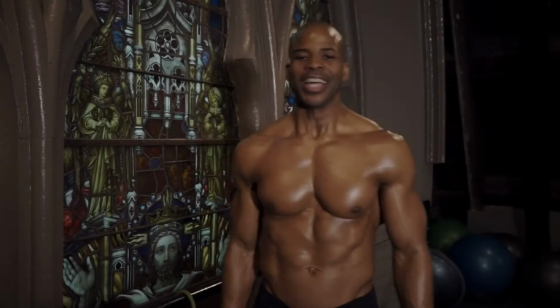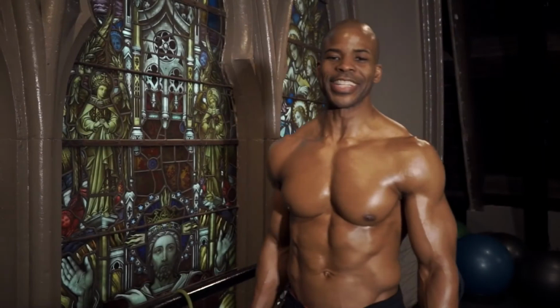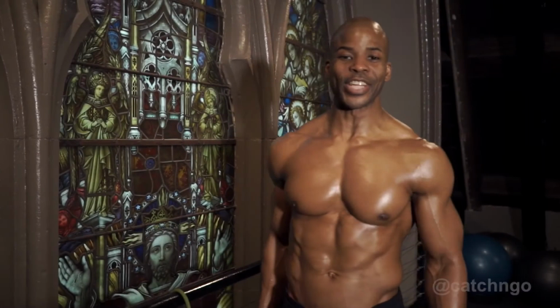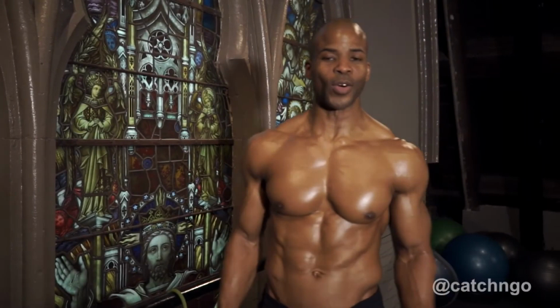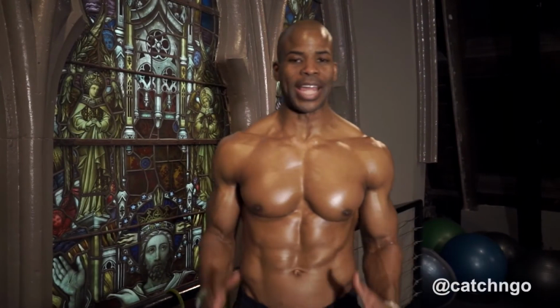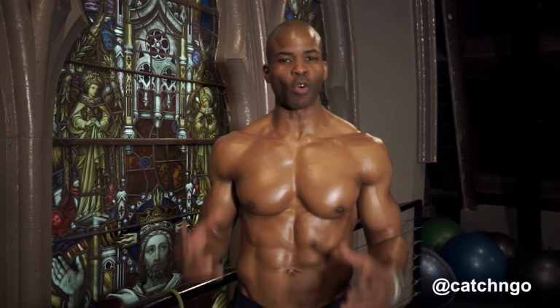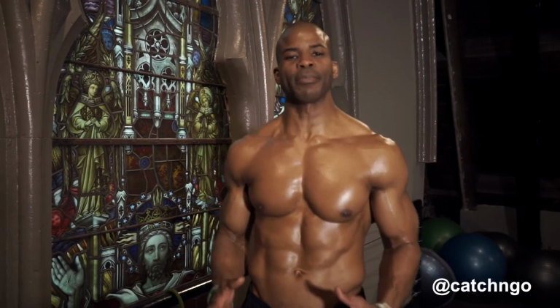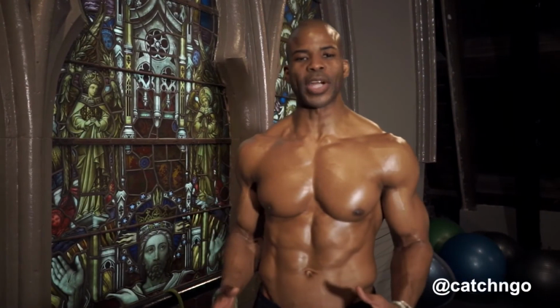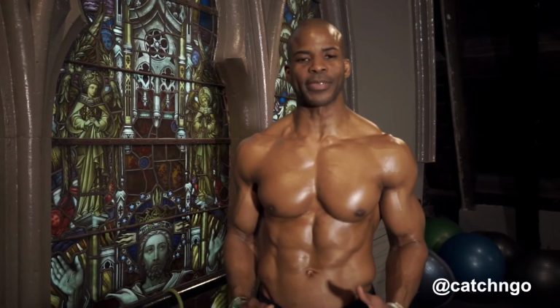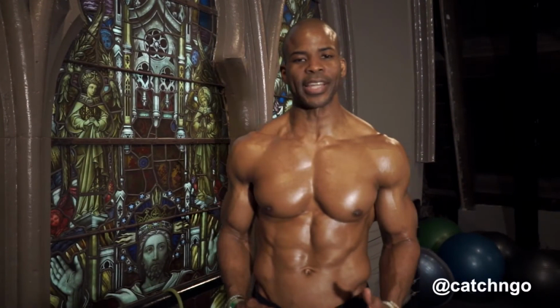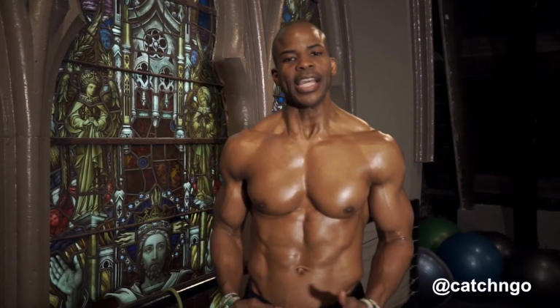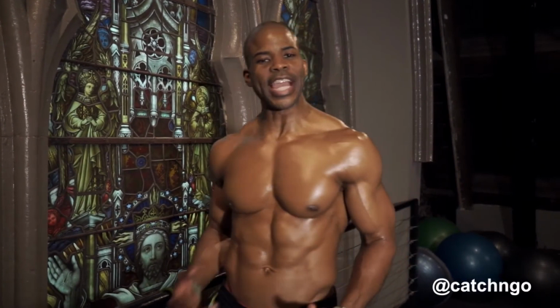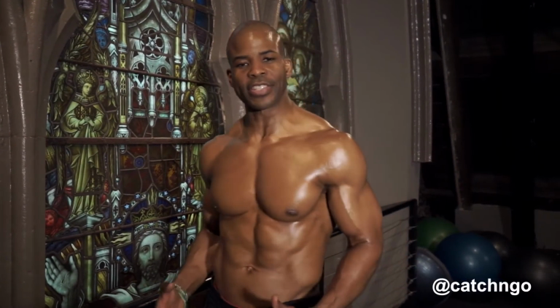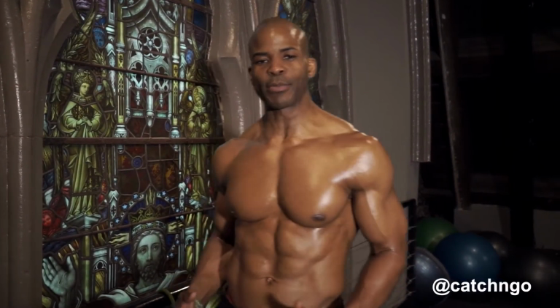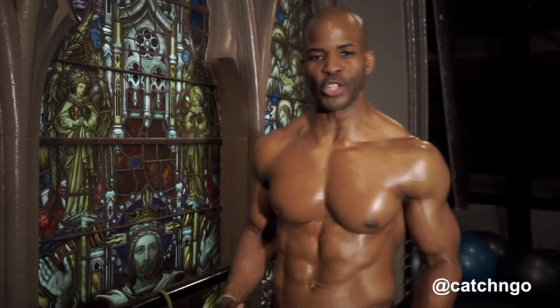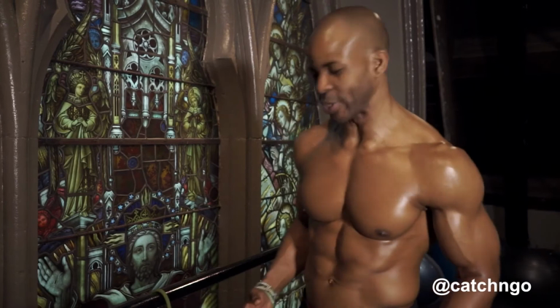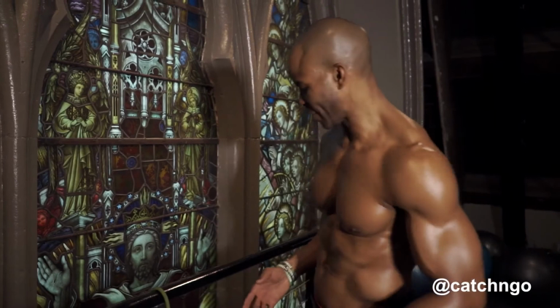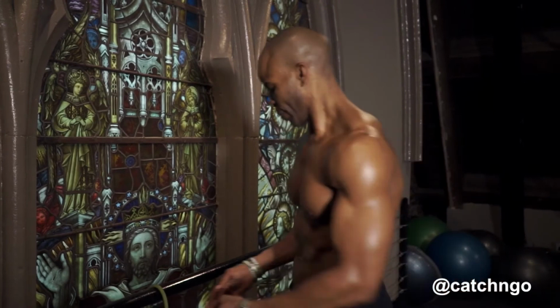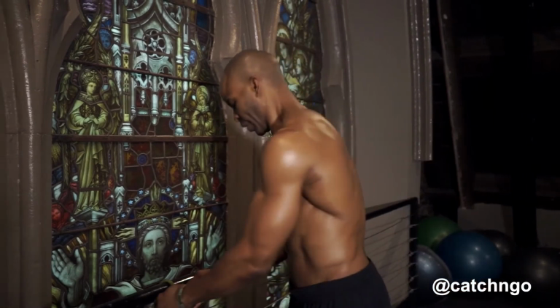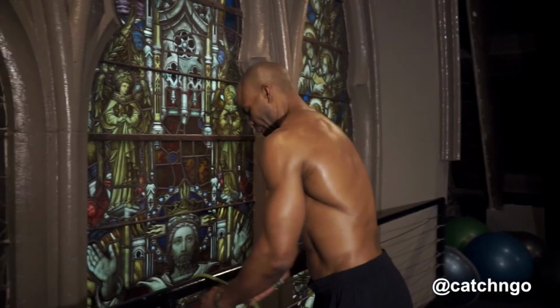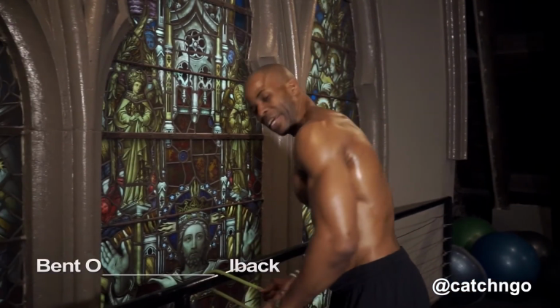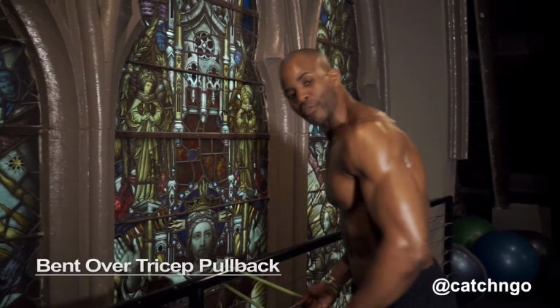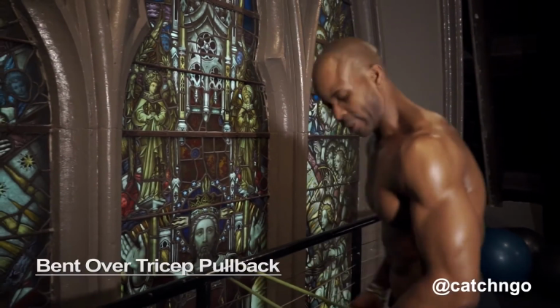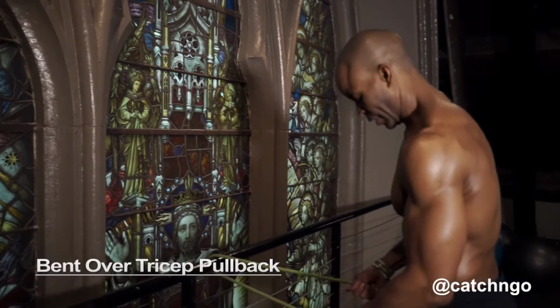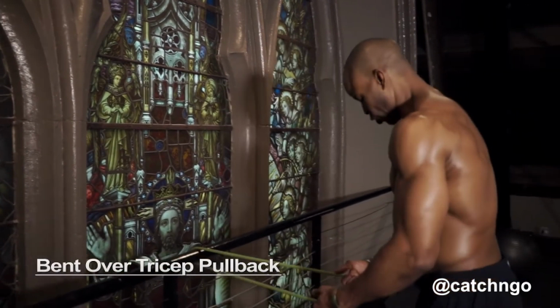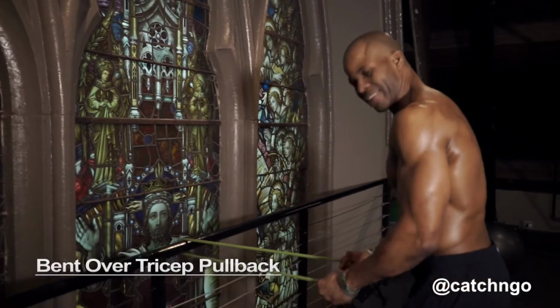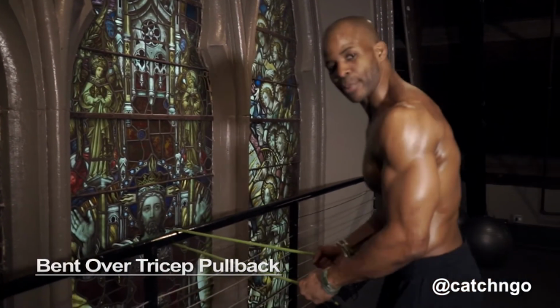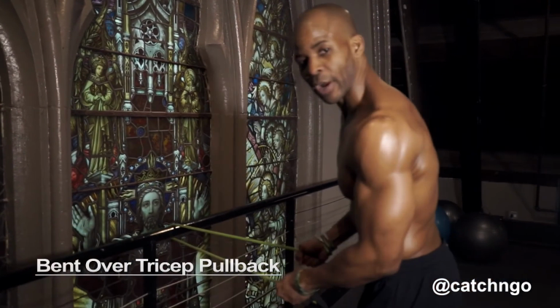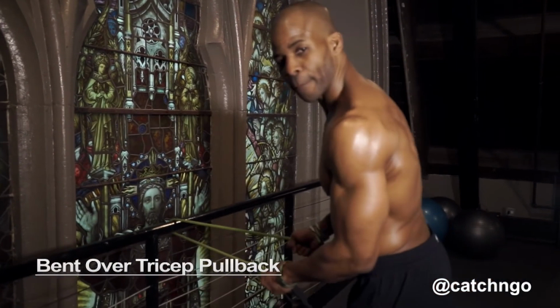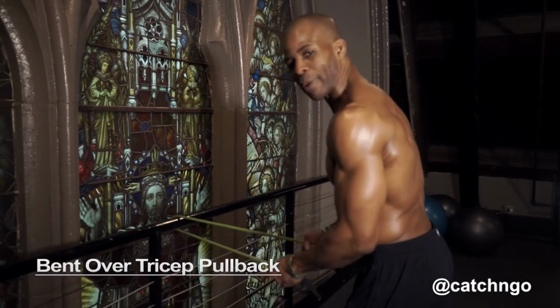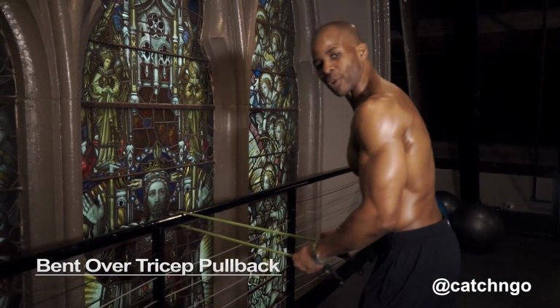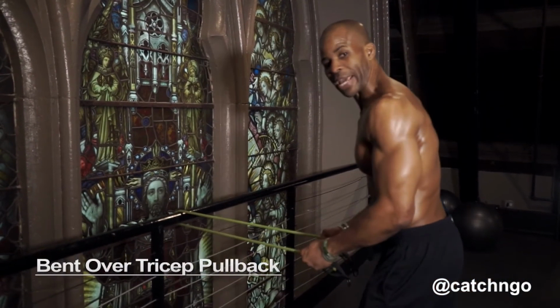Hey, it's Ingo, and I'm working on my tricep today. The exercise I'm going to do is a bent-over tricep kickback with a band.